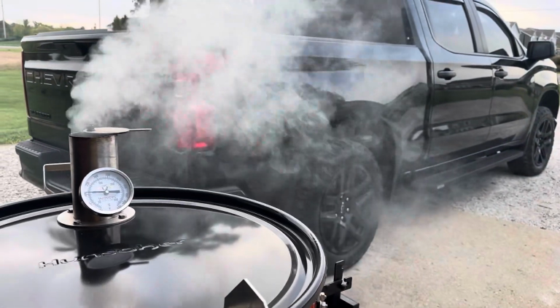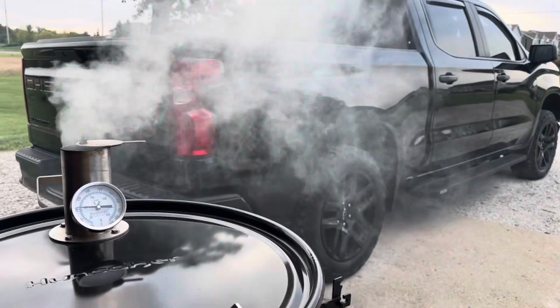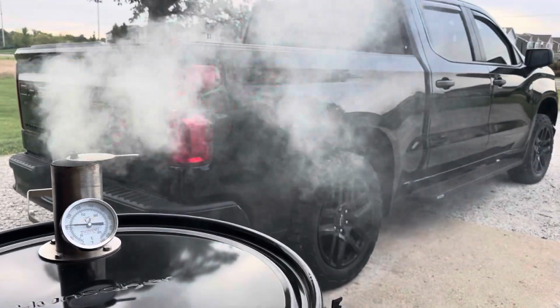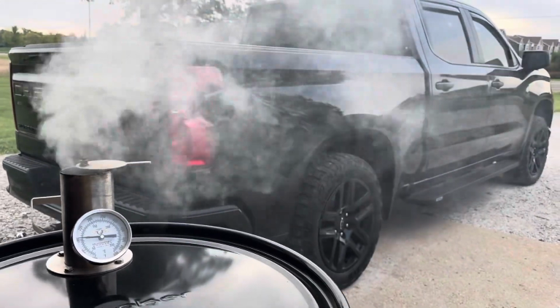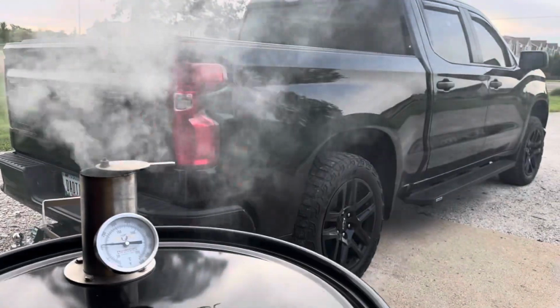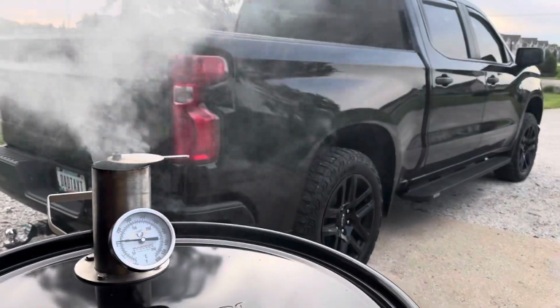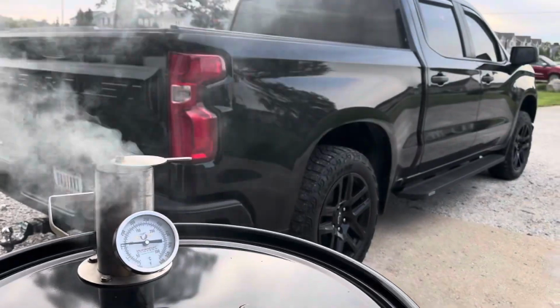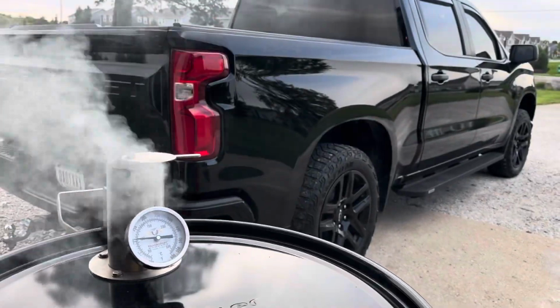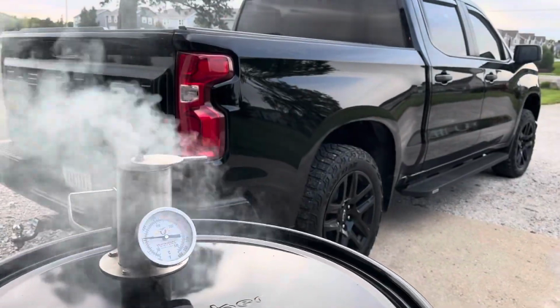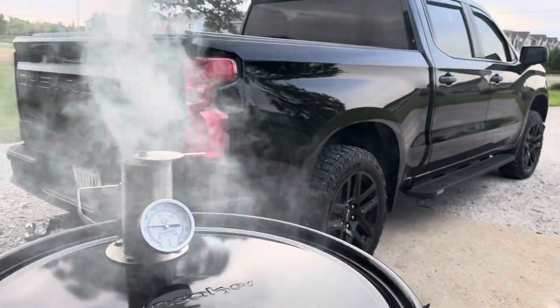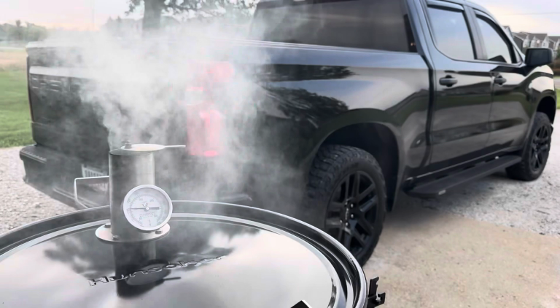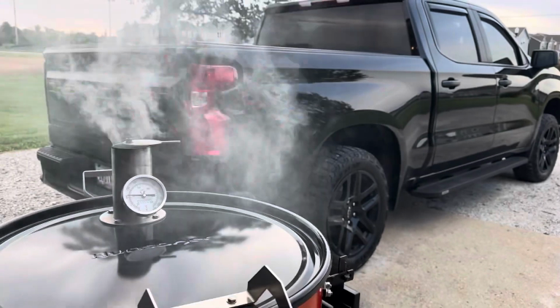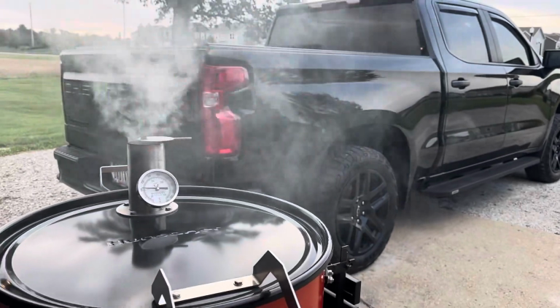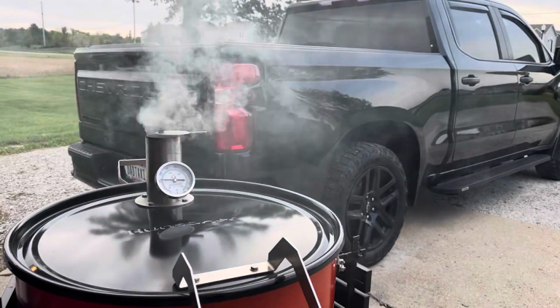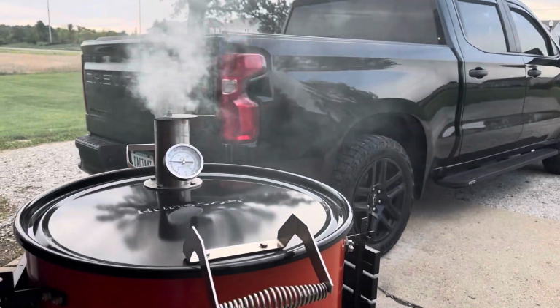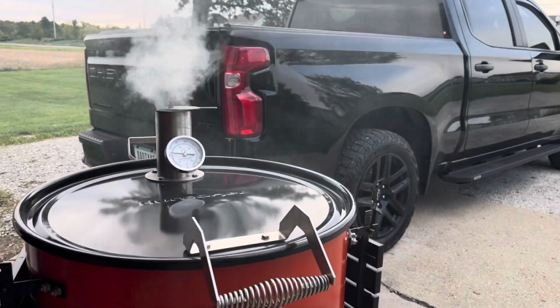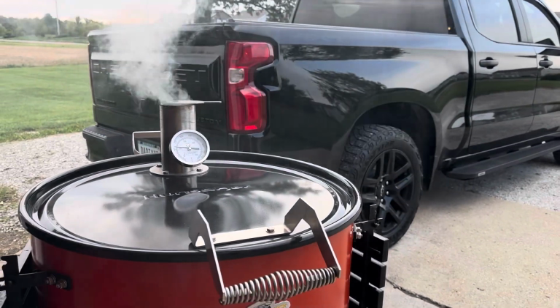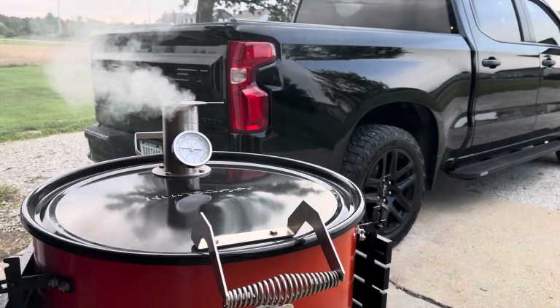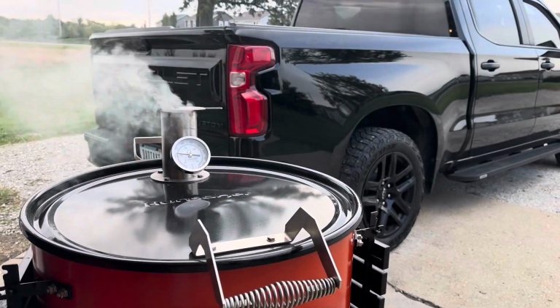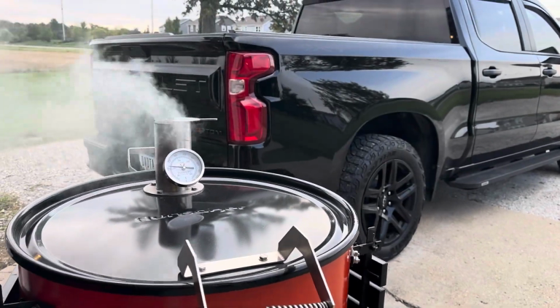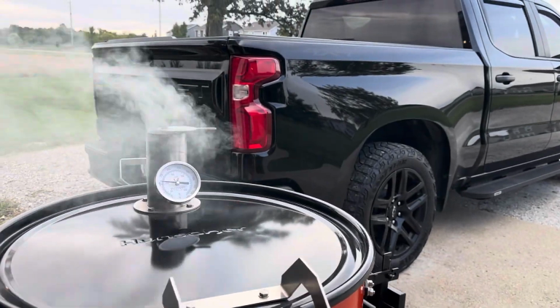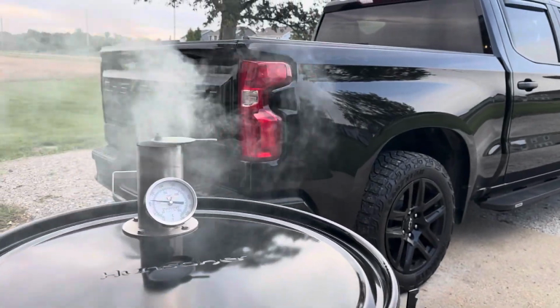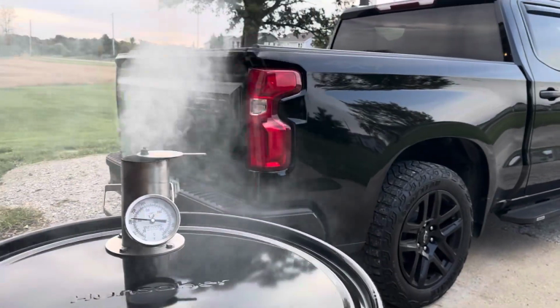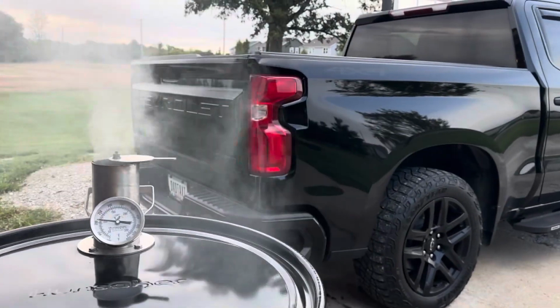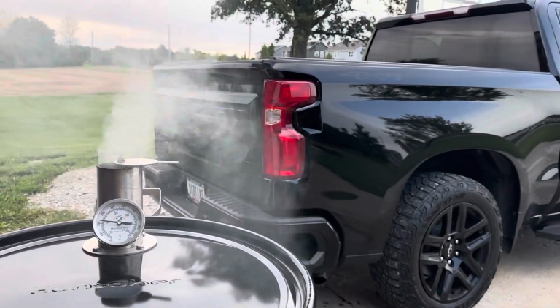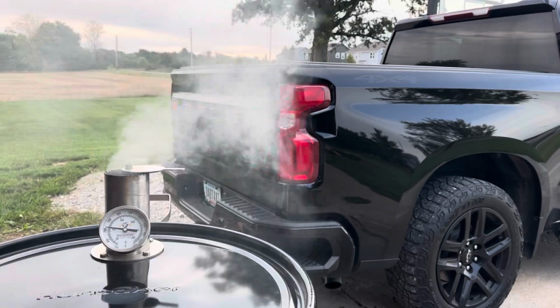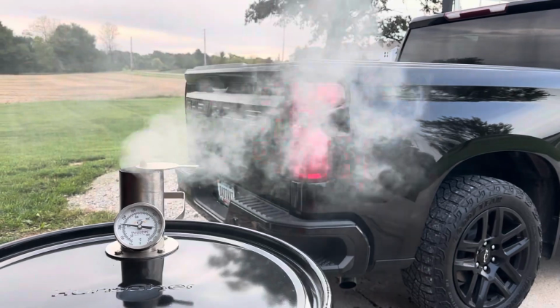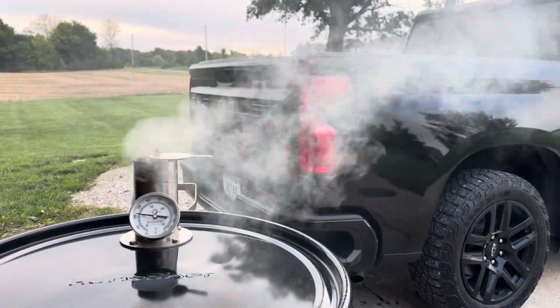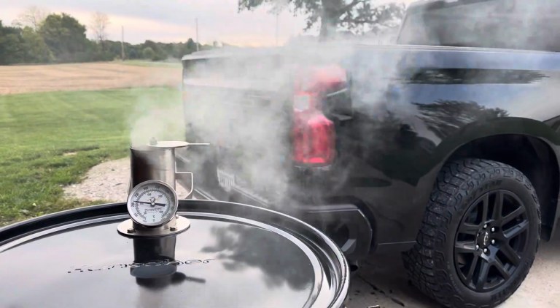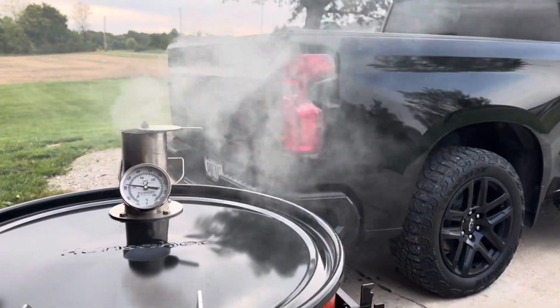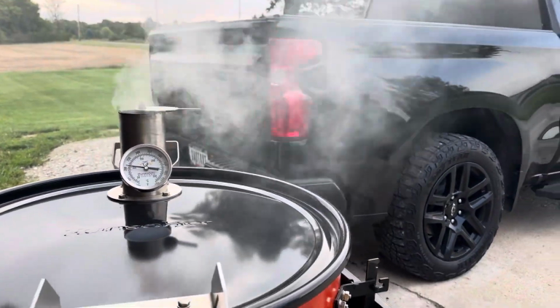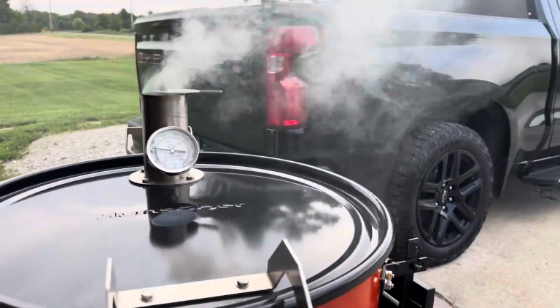Lit this thing up with some of those Weber starters today. That stuff really takes off. Kind of puts off a little weird smell, but we'll see — that's what I had.